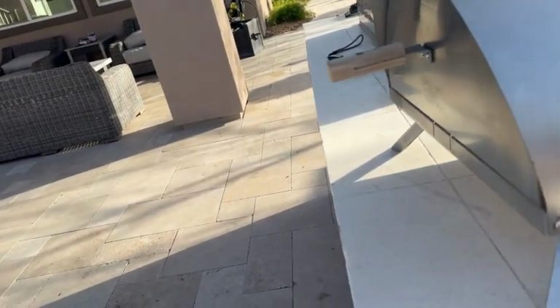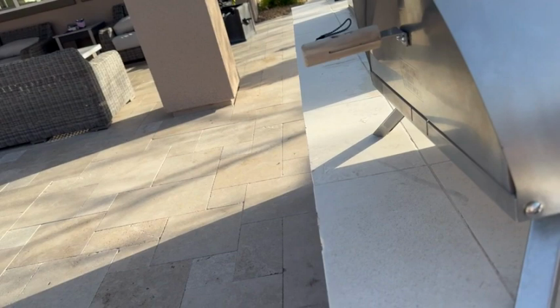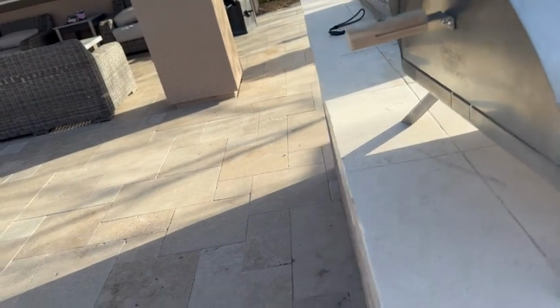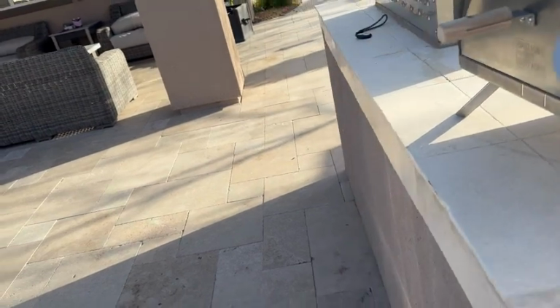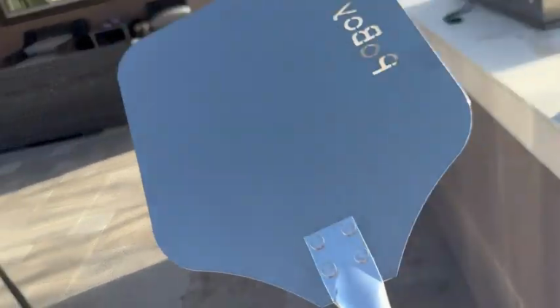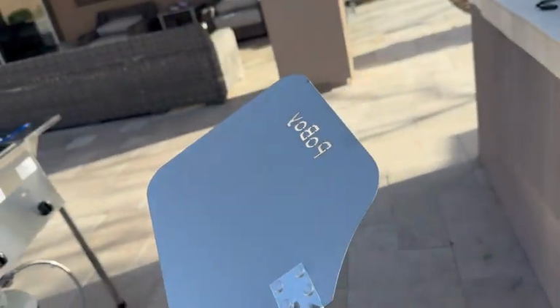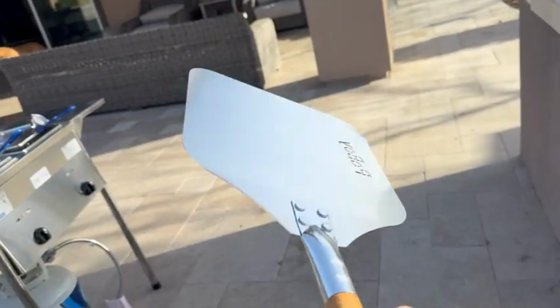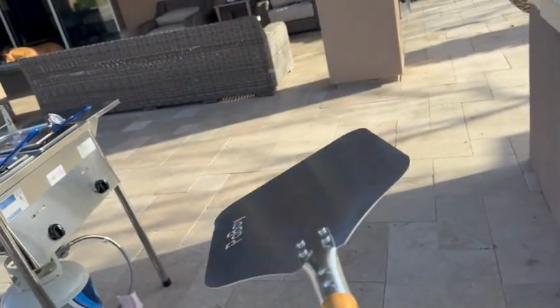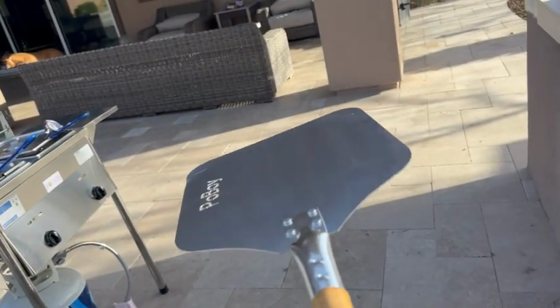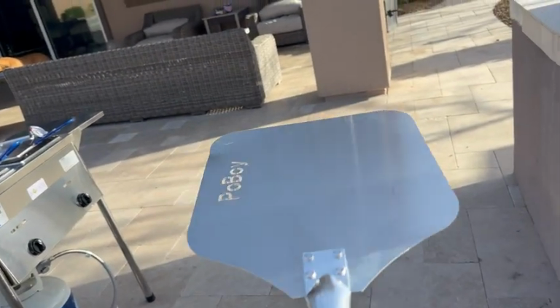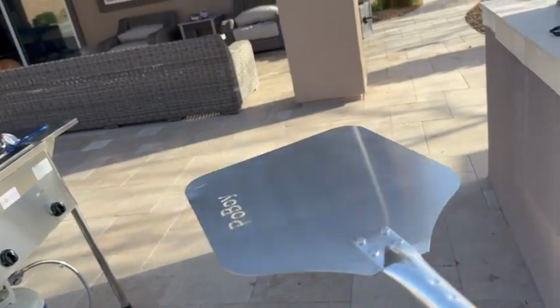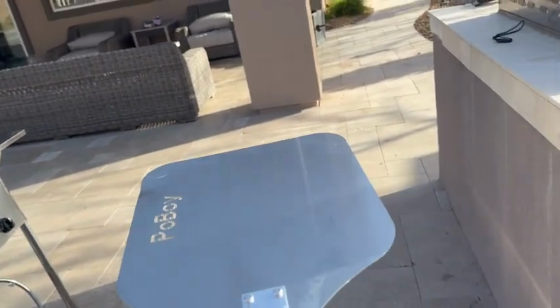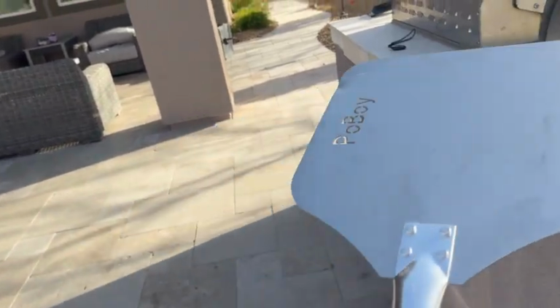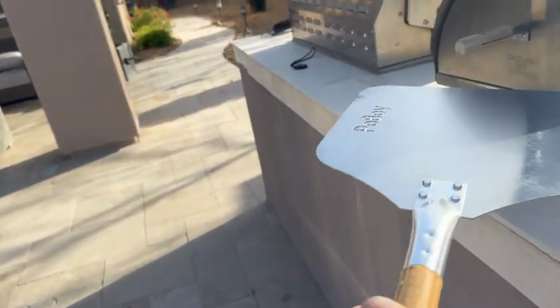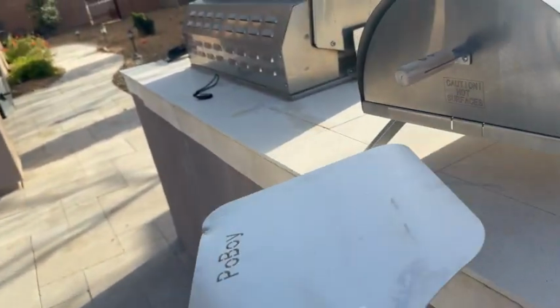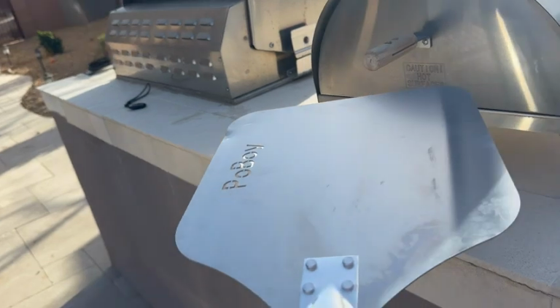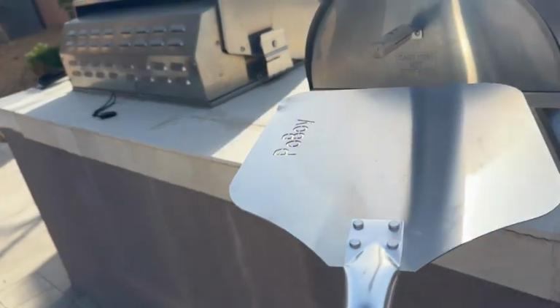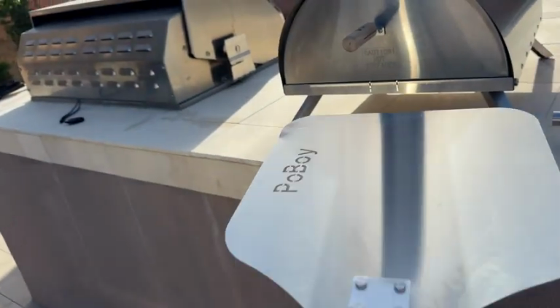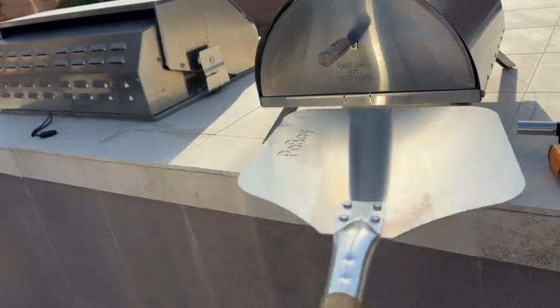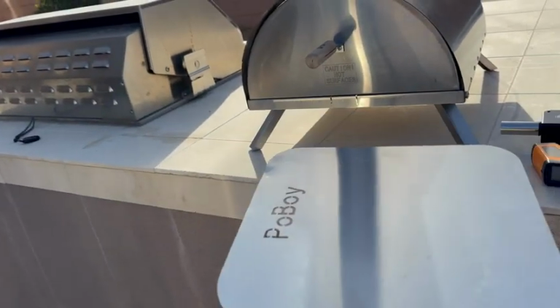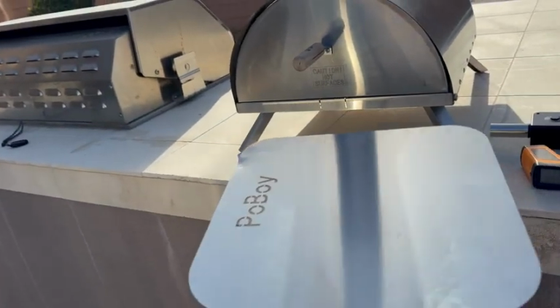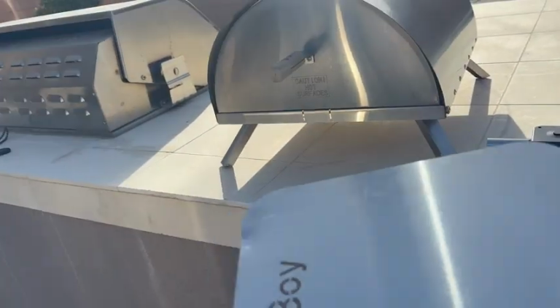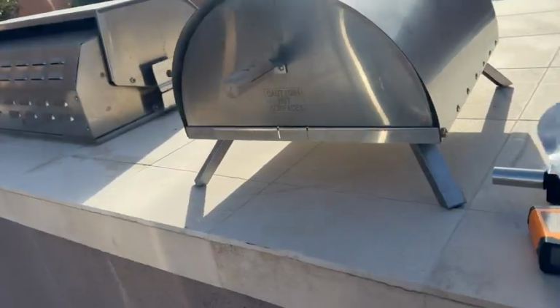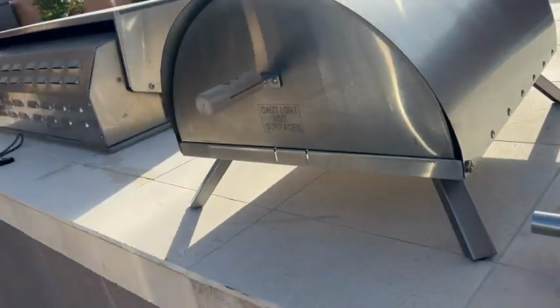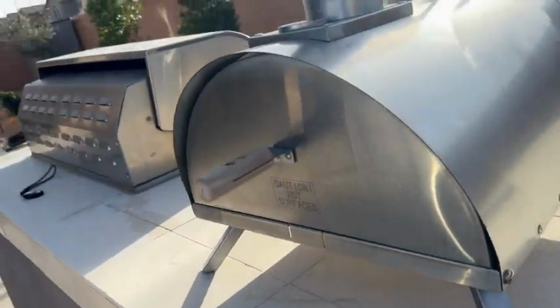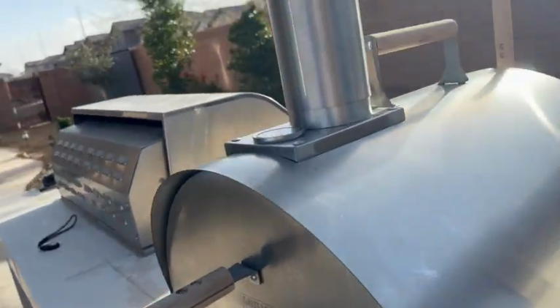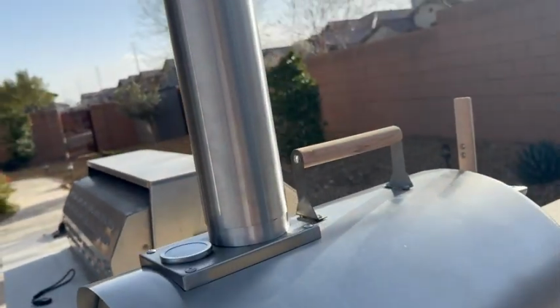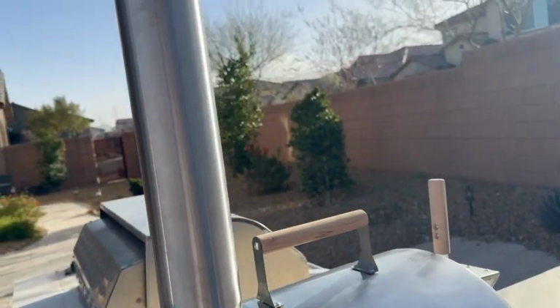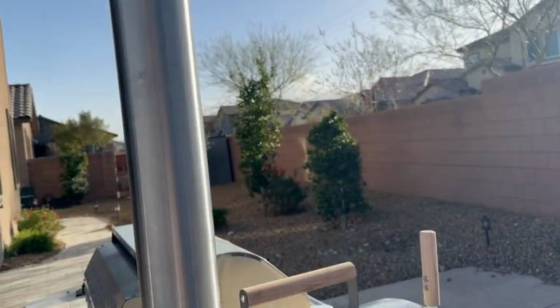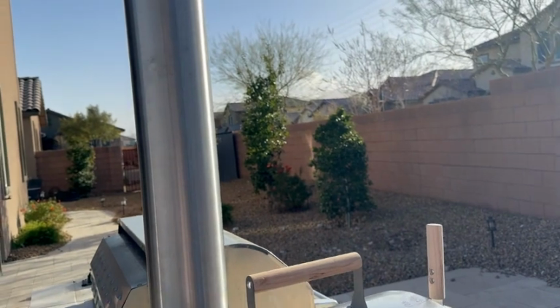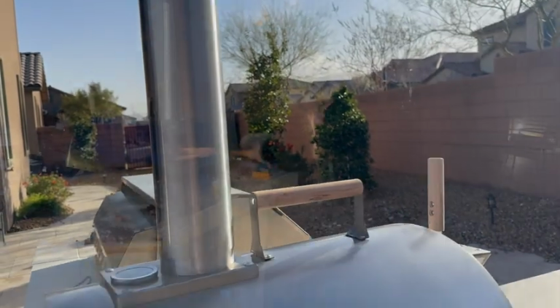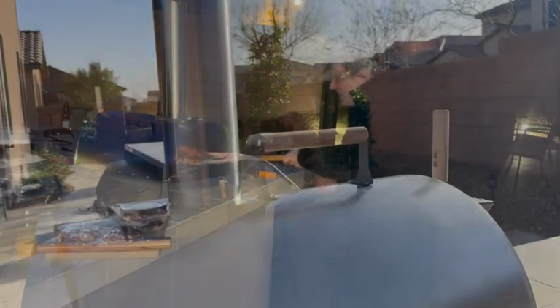So we'll show you that here in a minute. And this is to turn the pizza while it's inside of the oven, as well as take it in and out. But we'll show it to you in action here in just a few minutes.